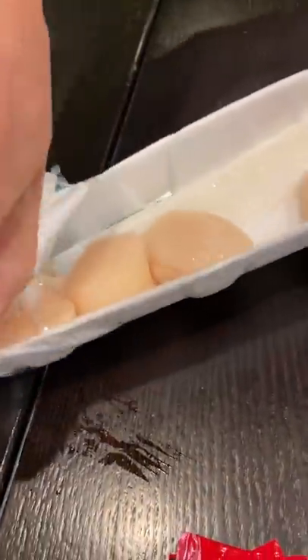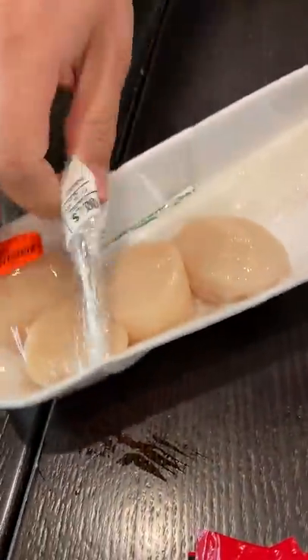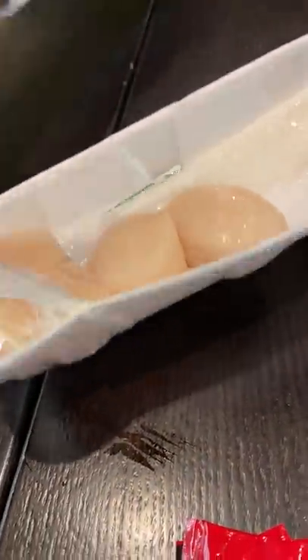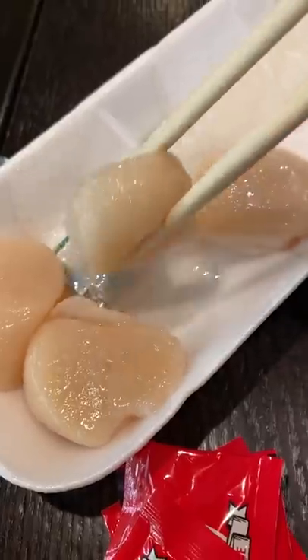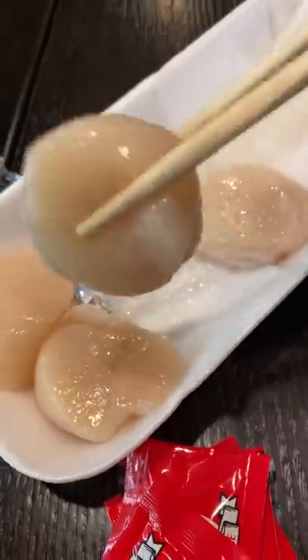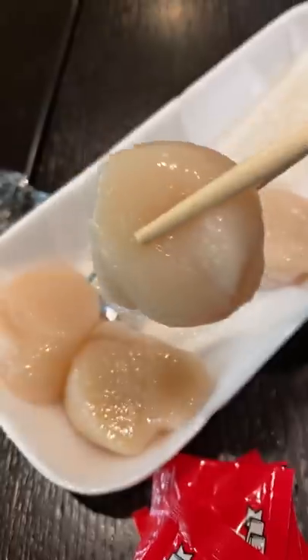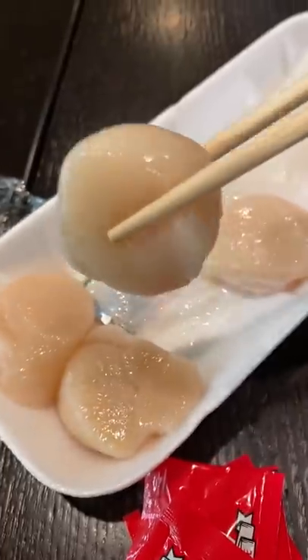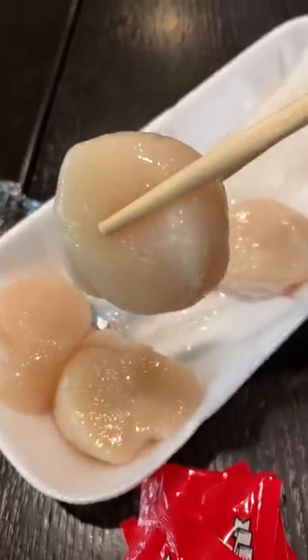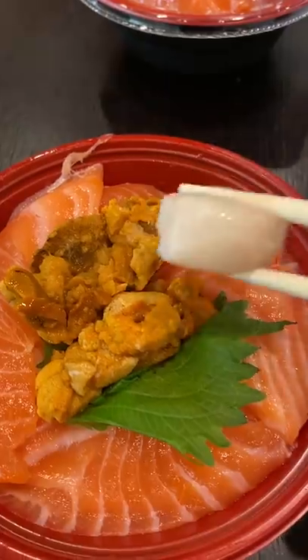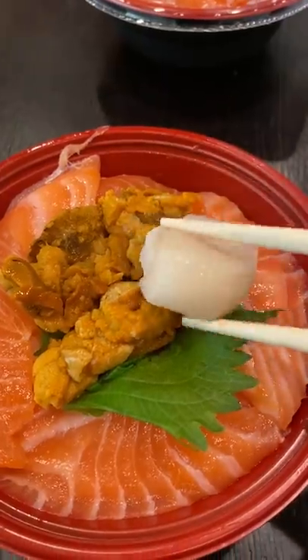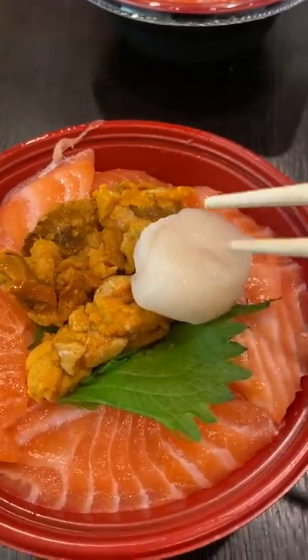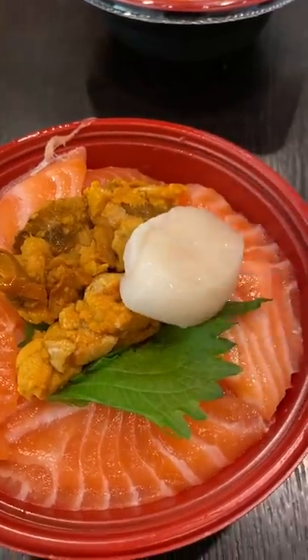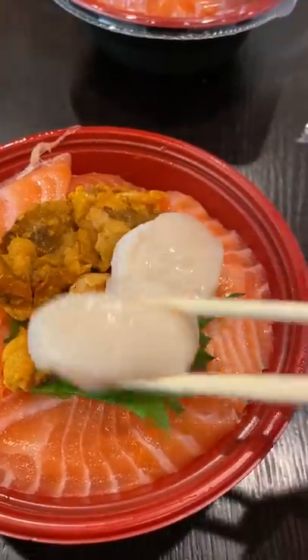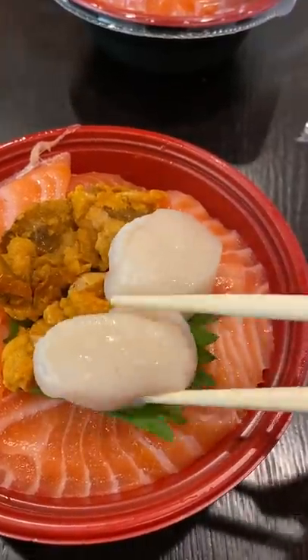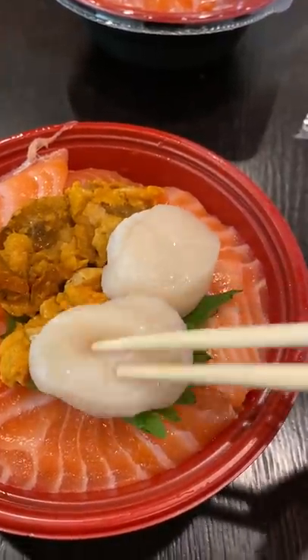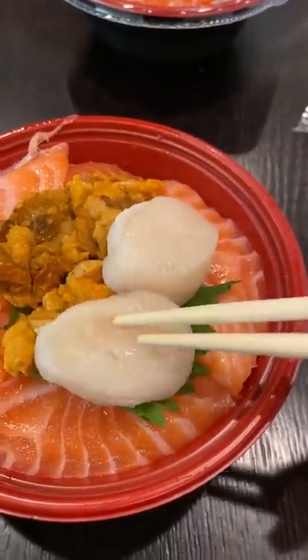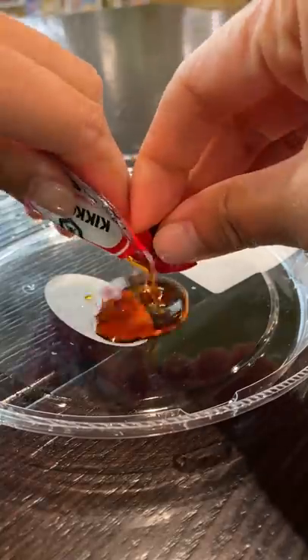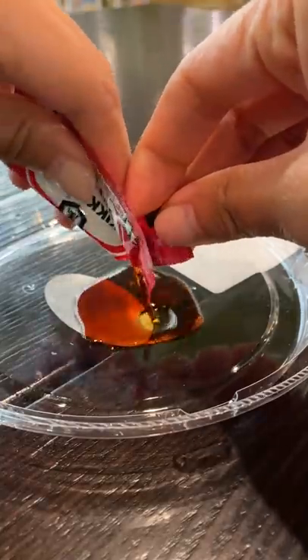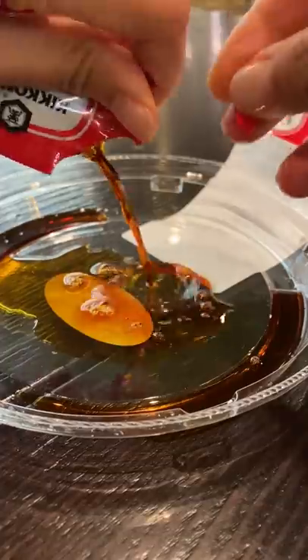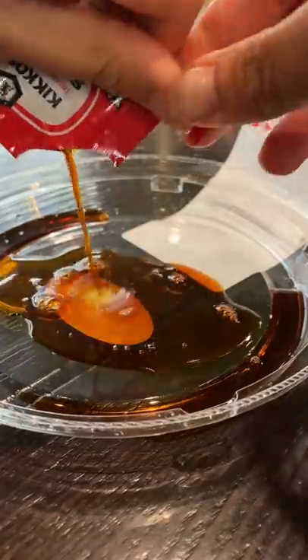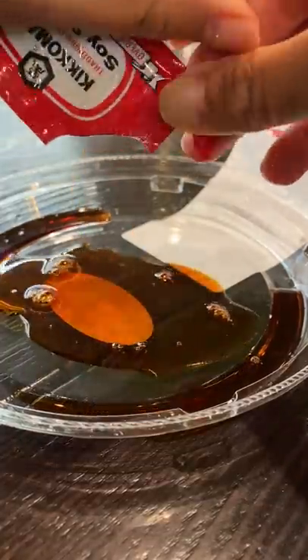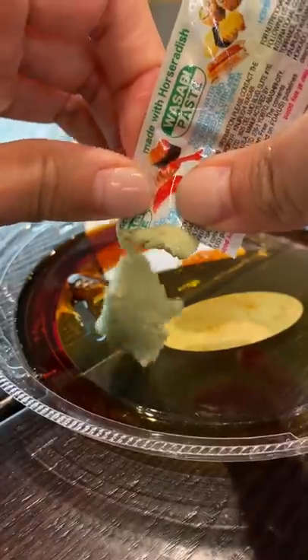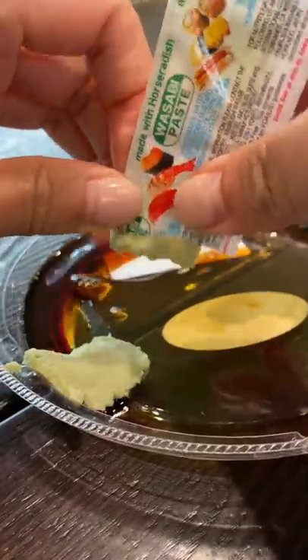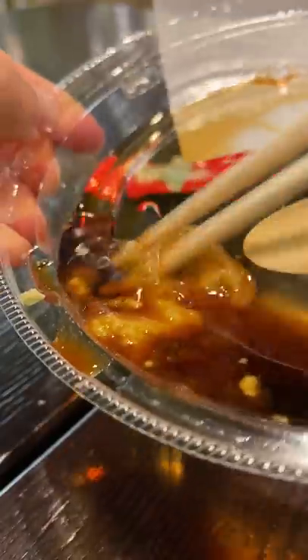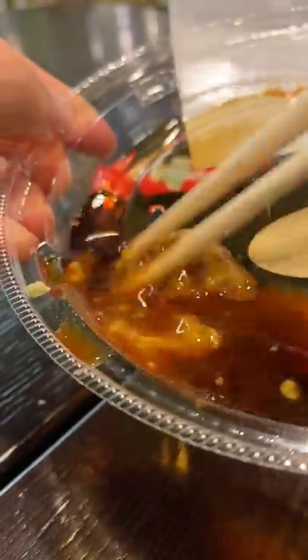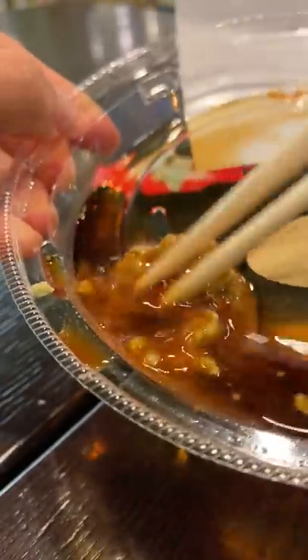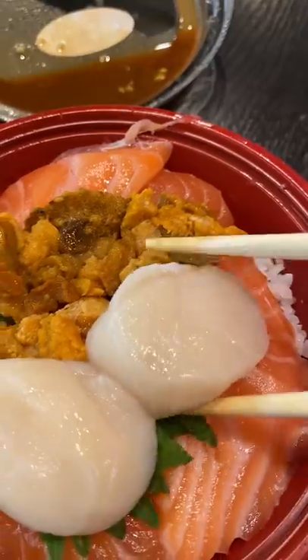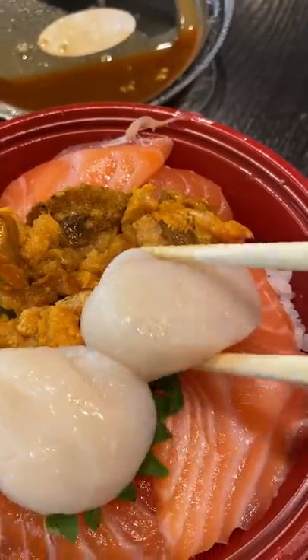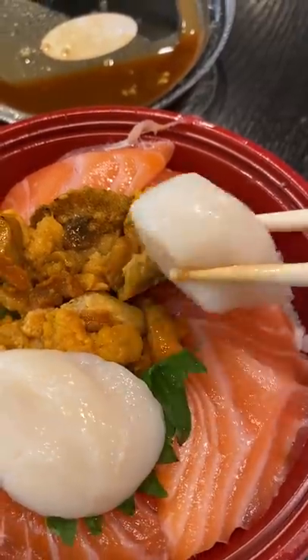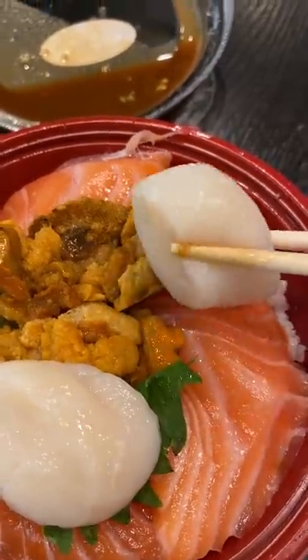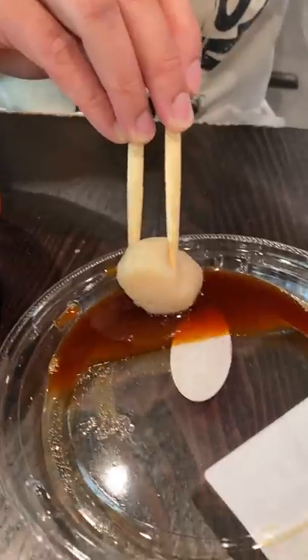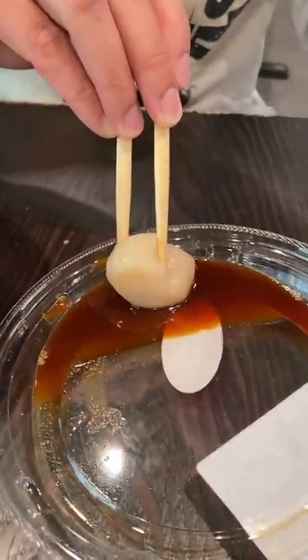Today we decided on getting a sushi bowl. It was almost closing time, and they had 20% off the salmon and uni, or sea urchin, which was in a rice bowl. Typically we try to get different dishes so we have a variety to eat, but this was a great deal and we both love salmon and uni.